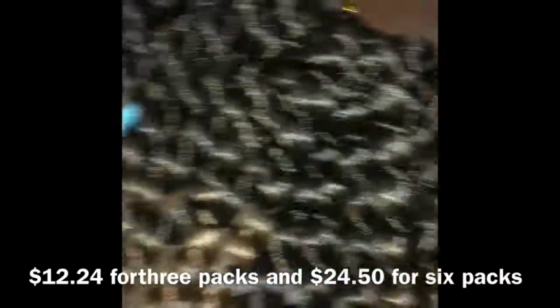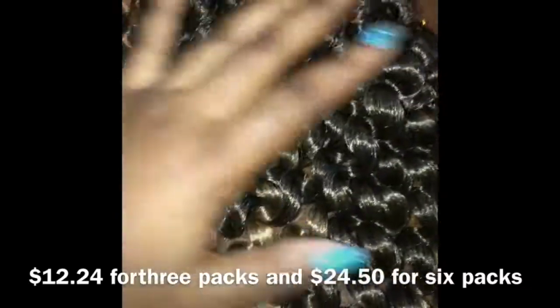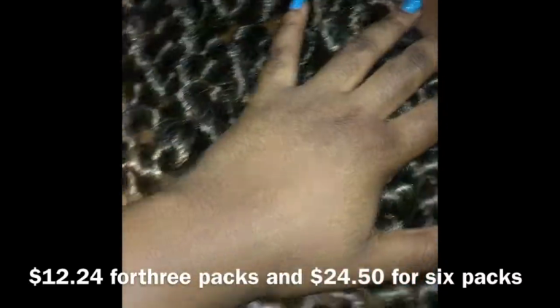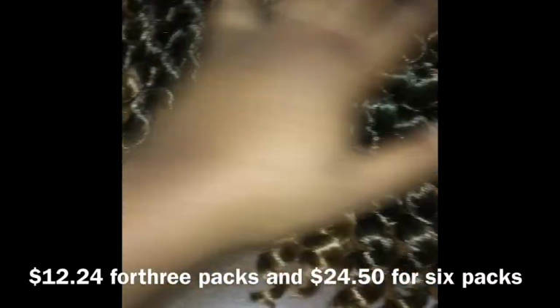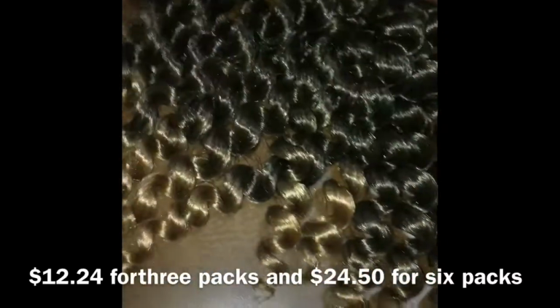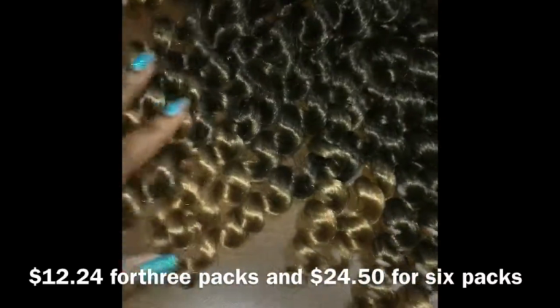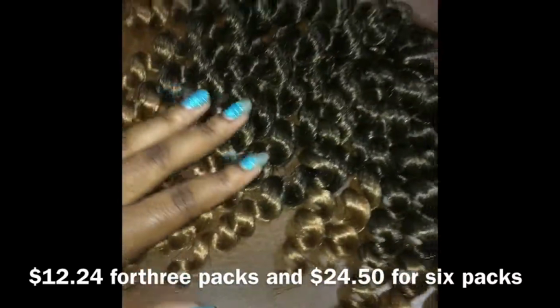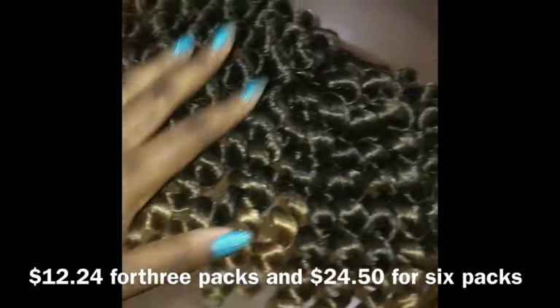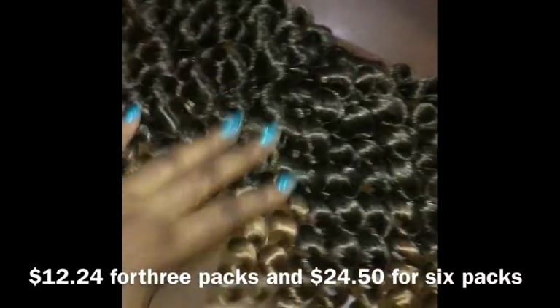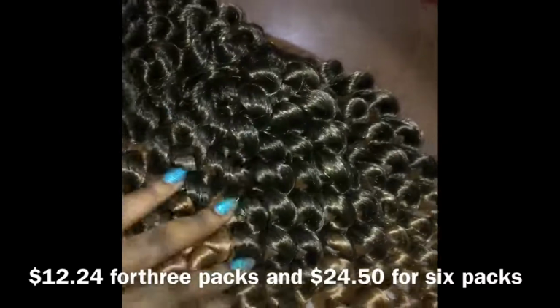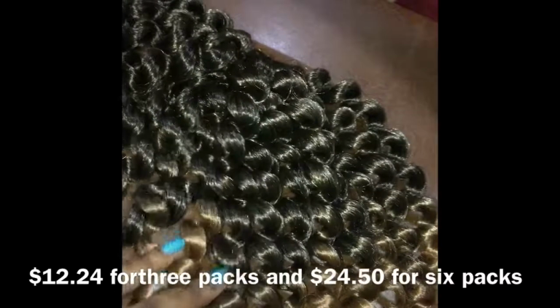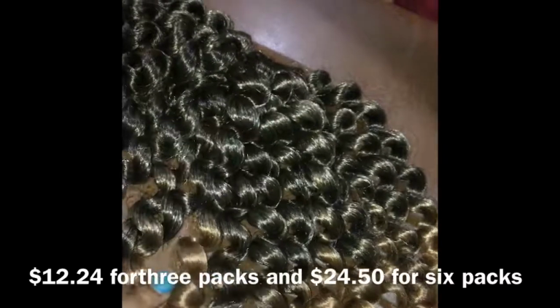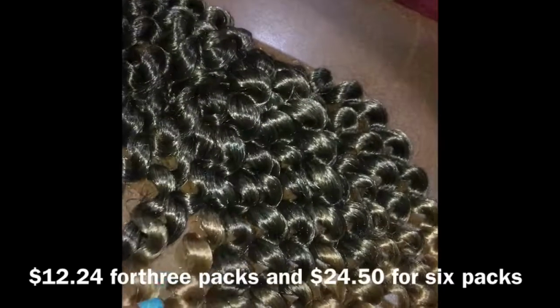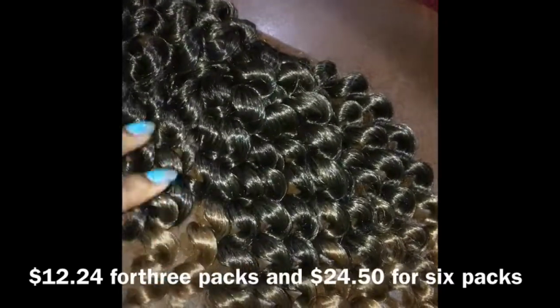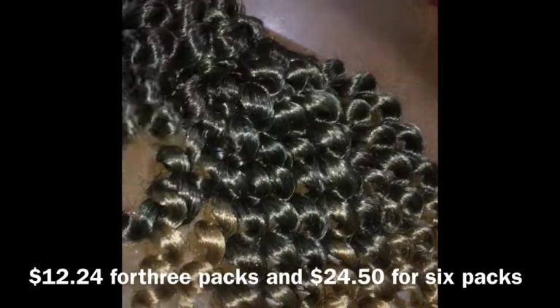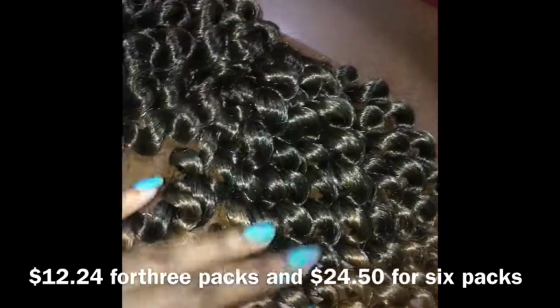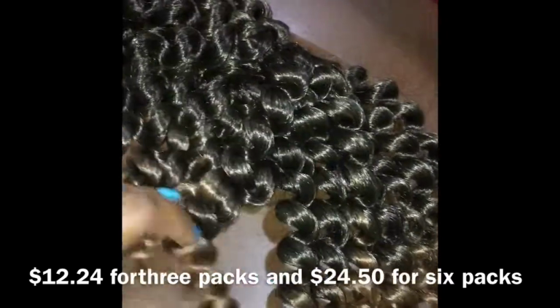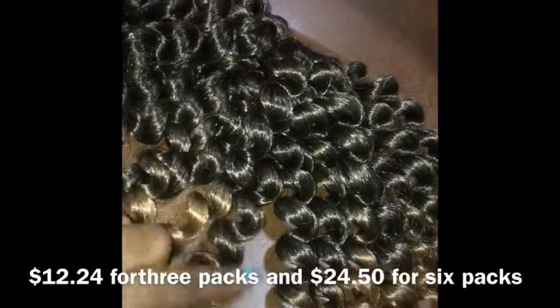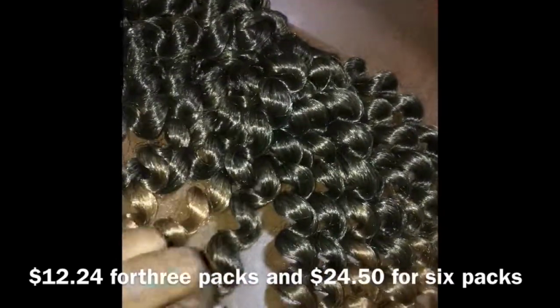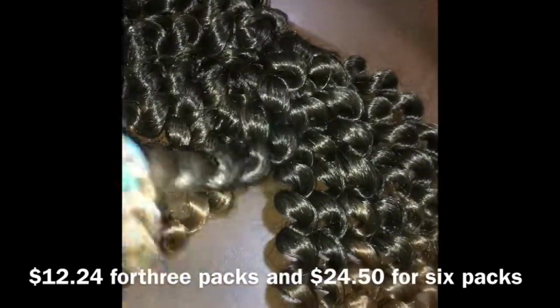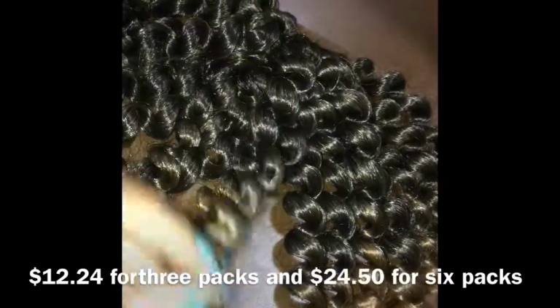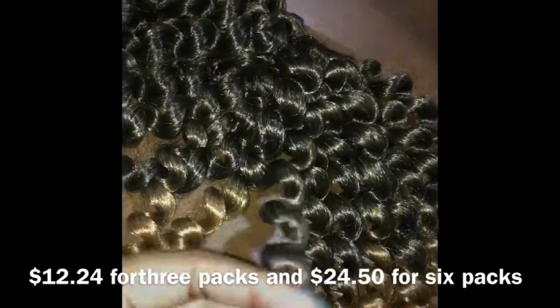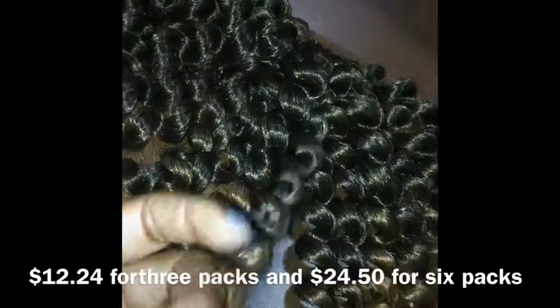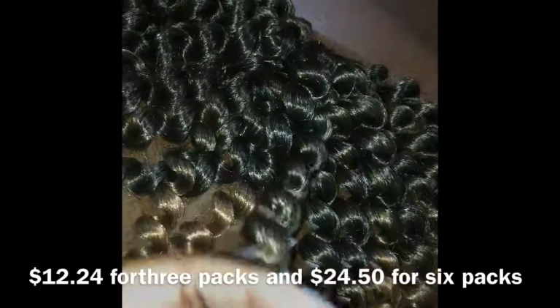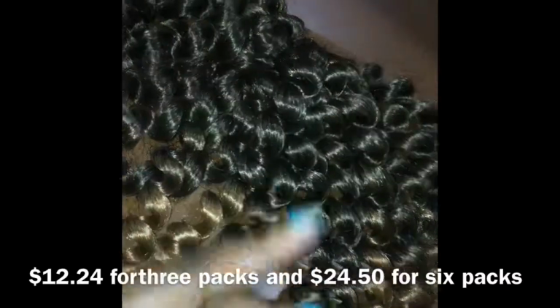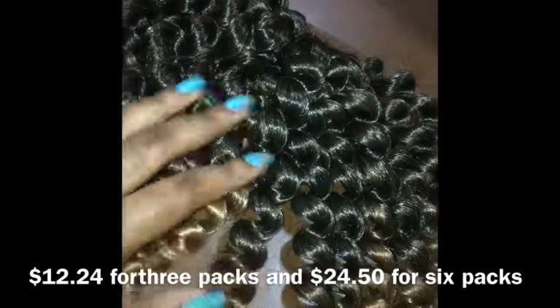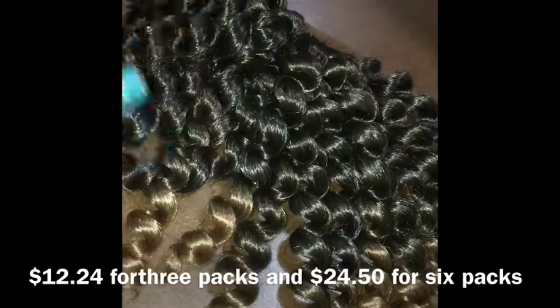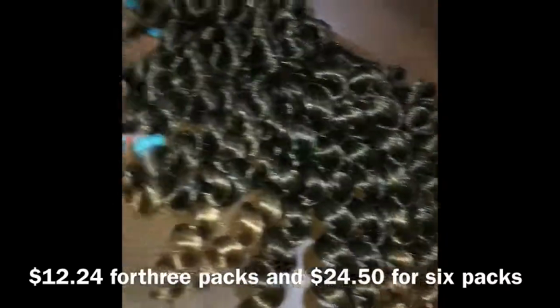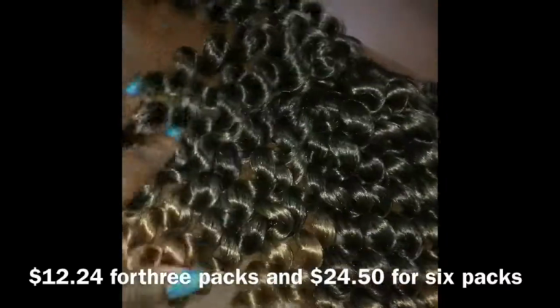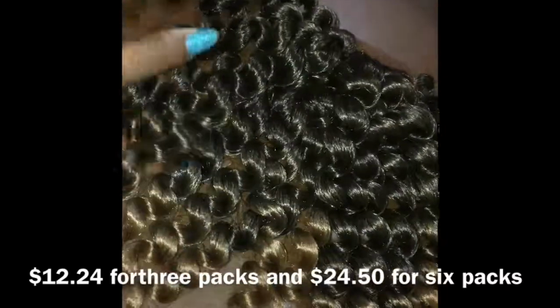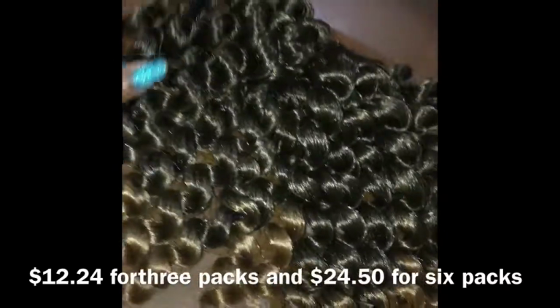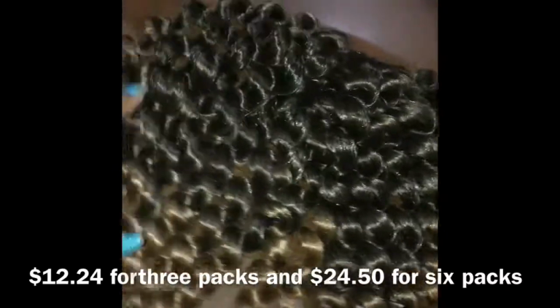So yeah, these have 20 curls, and I got 5 packs. I would probably break one into 2 or 3 strands and keep doing that for all 5 packs.